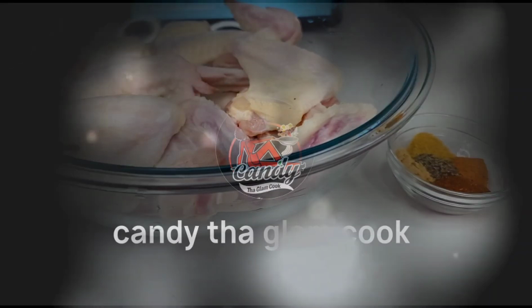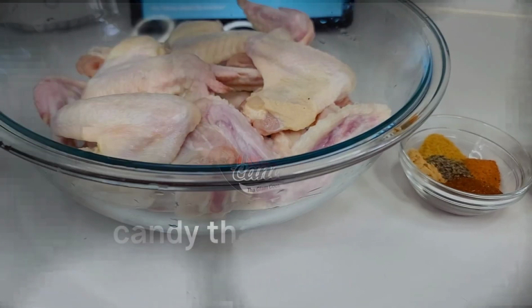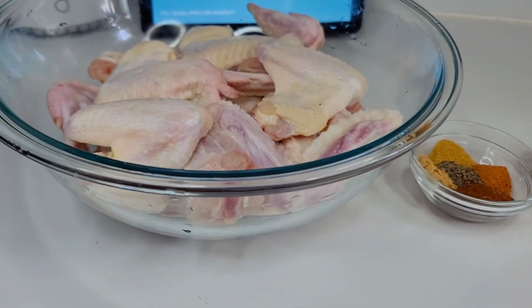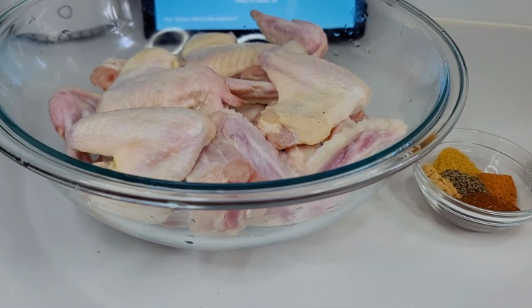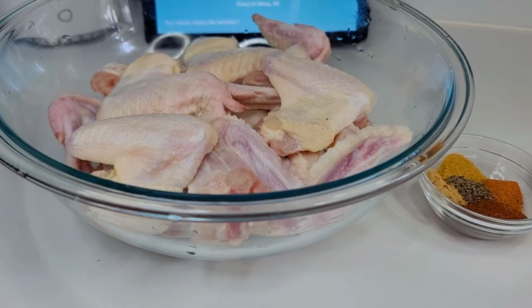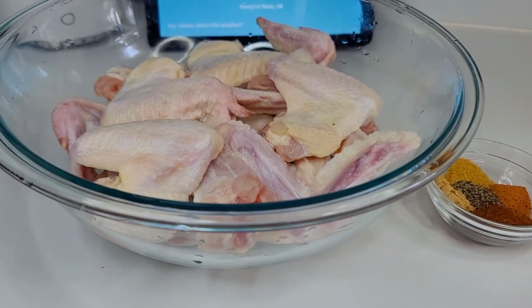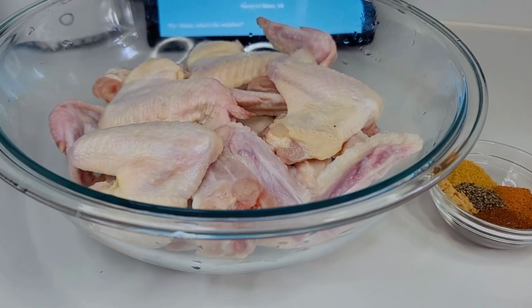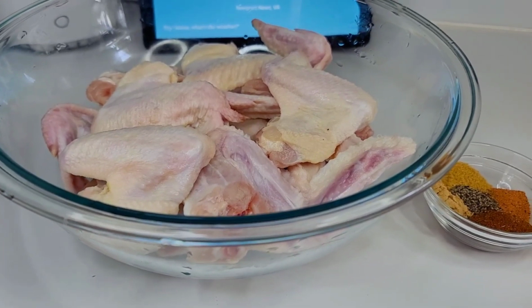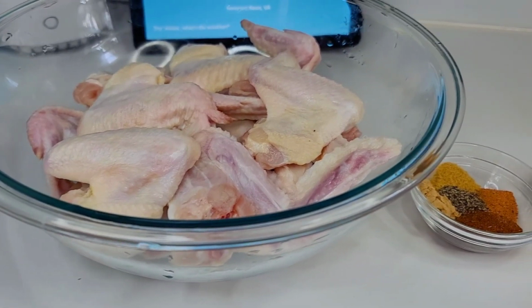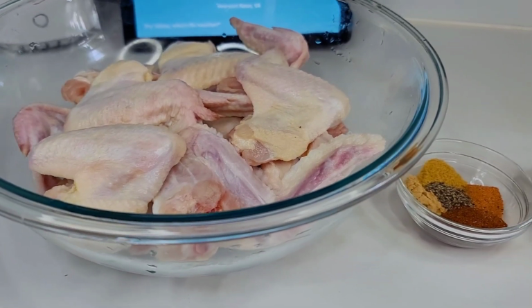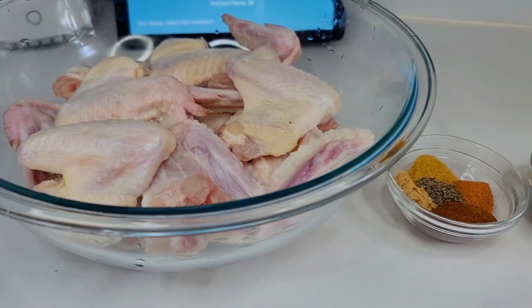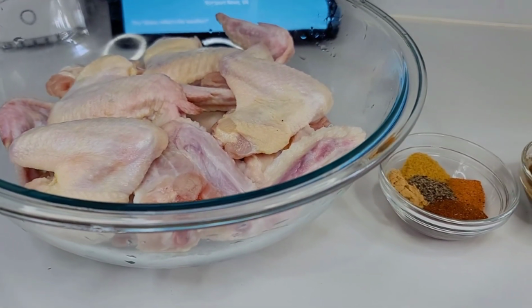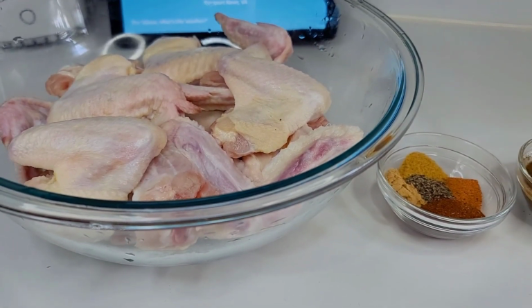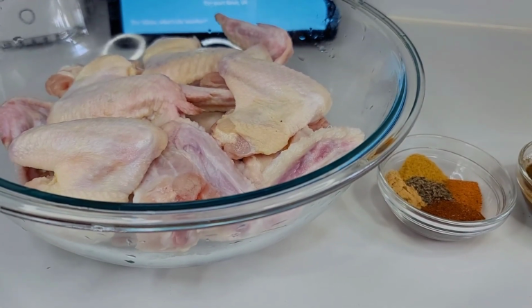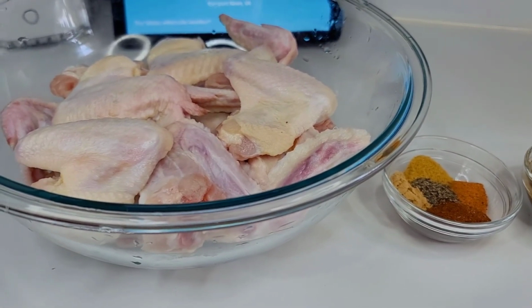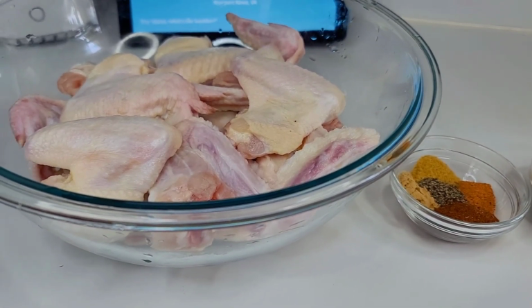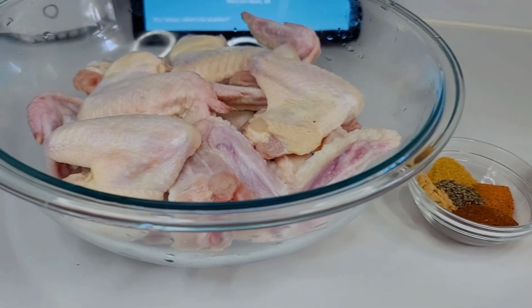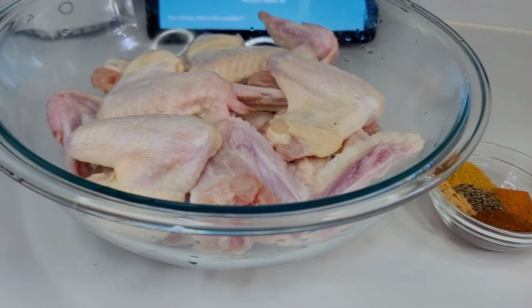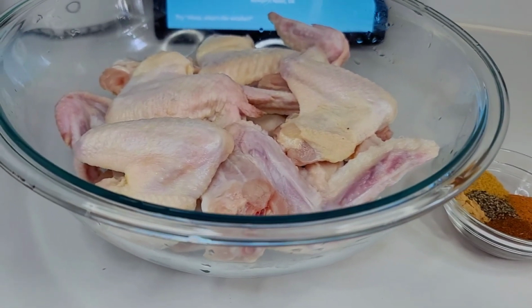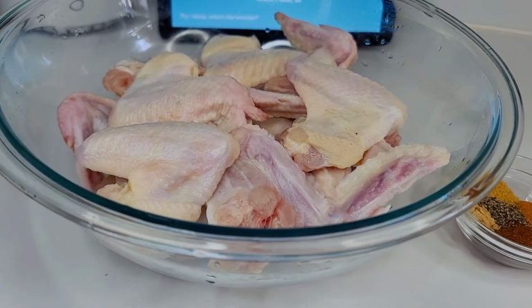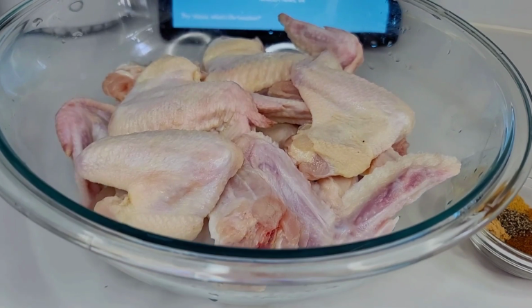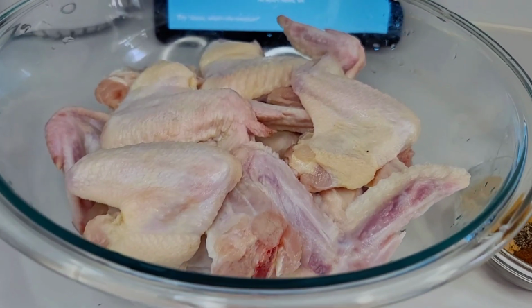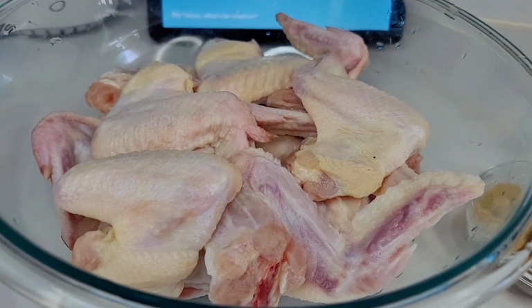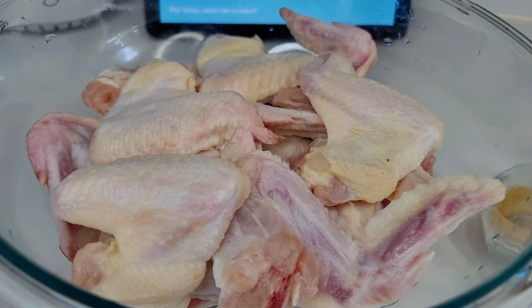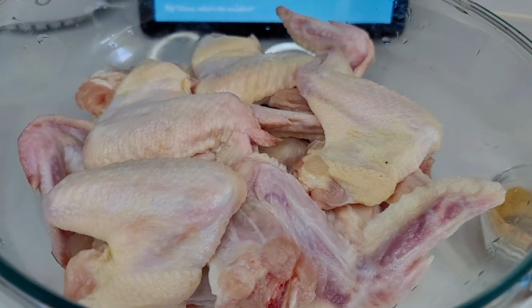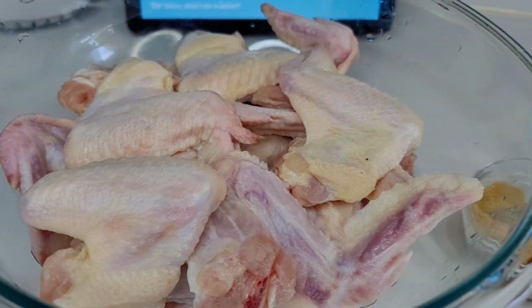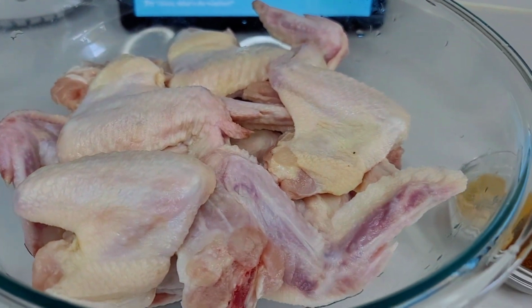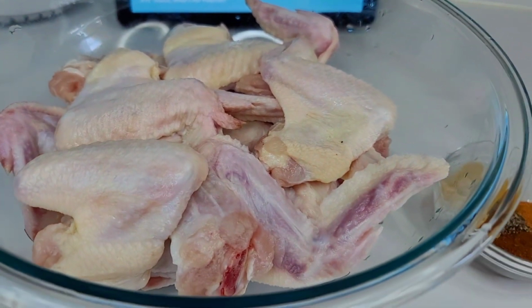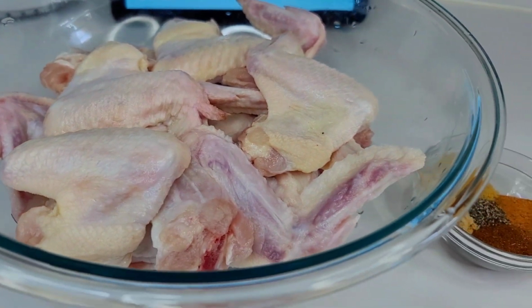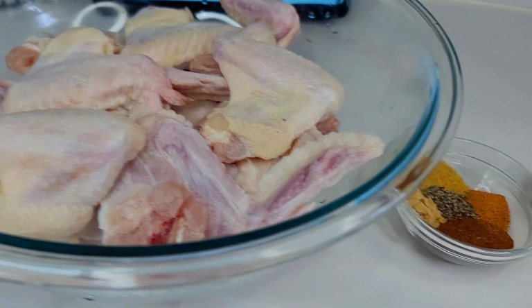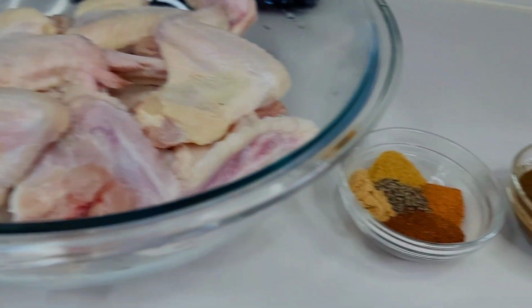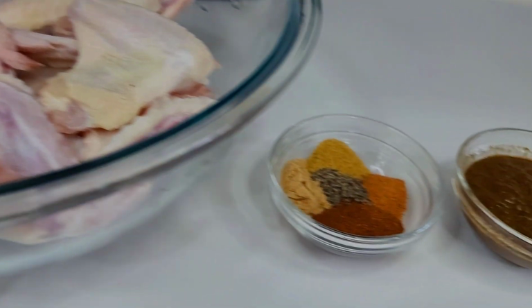Hi guys, welcome back to my channel. Thank you all for stopping by. Today I'm going to show you how to make this delicious fried jerk chicken. To get started, I already washed and prepped my chicken in some lemon juice.